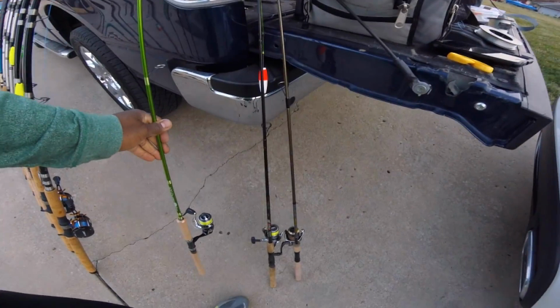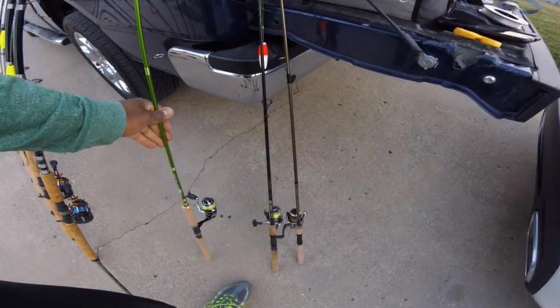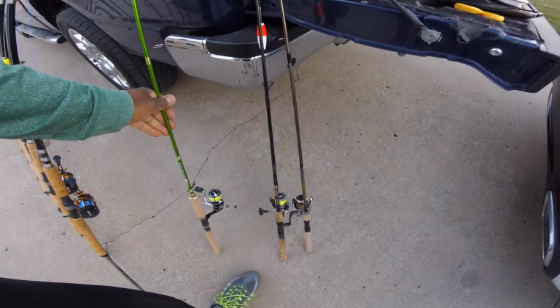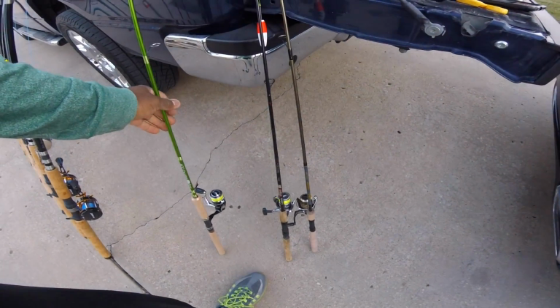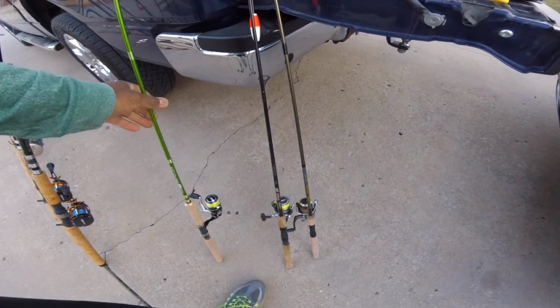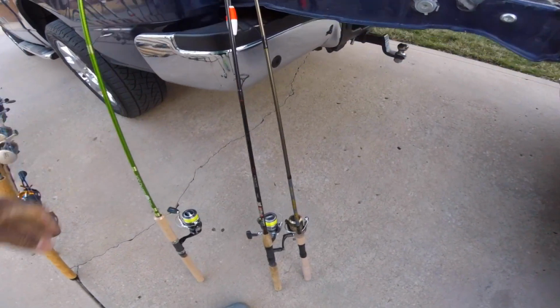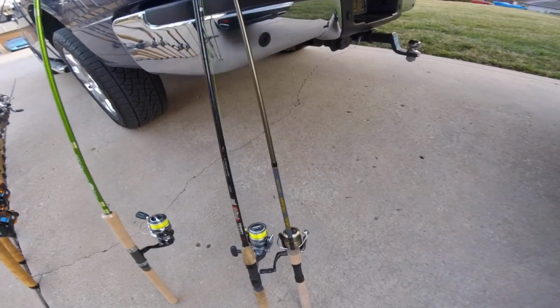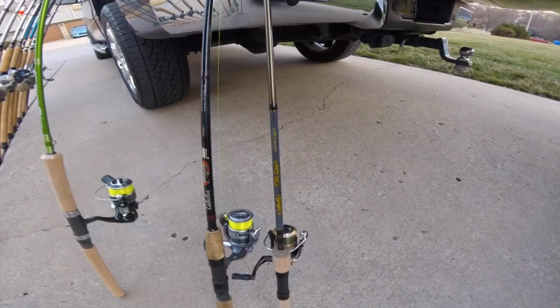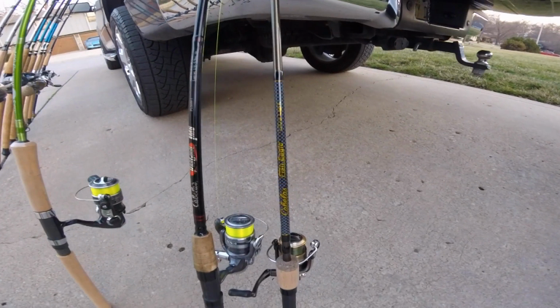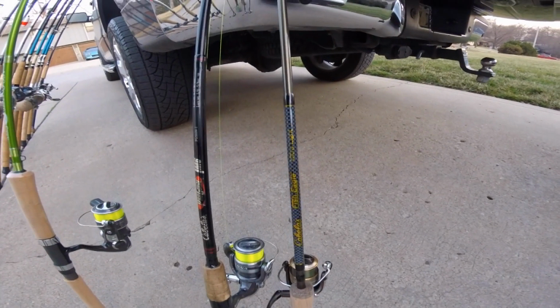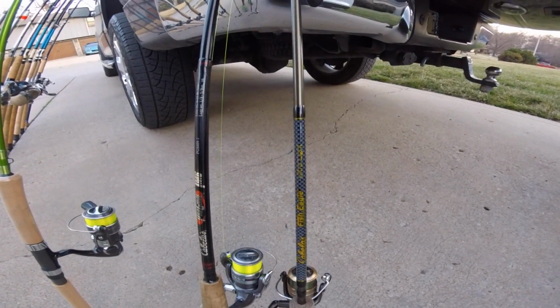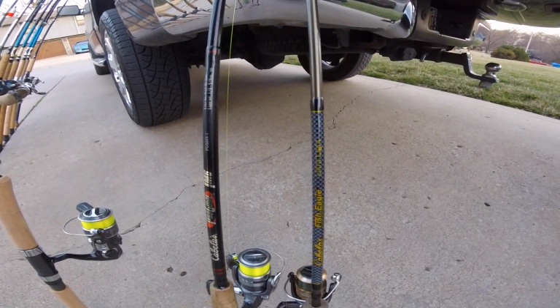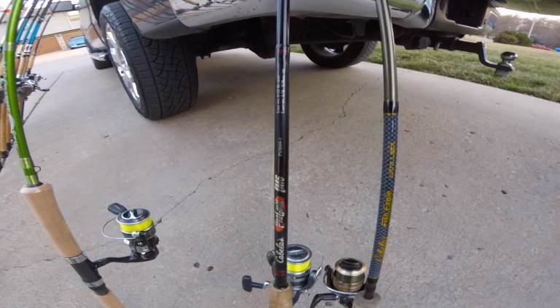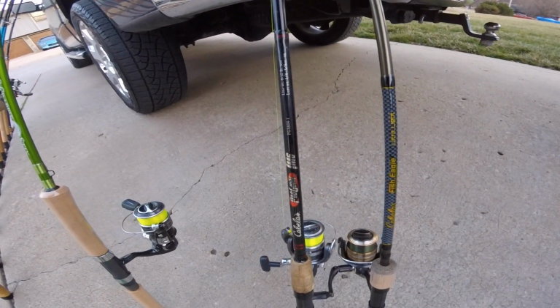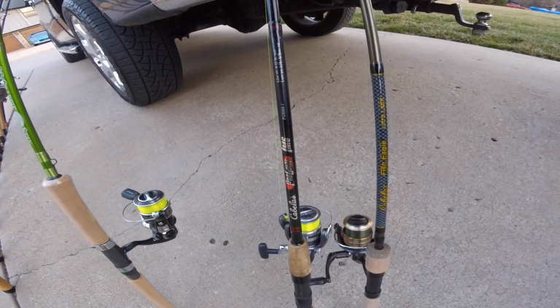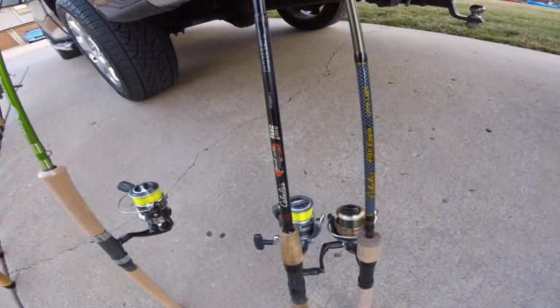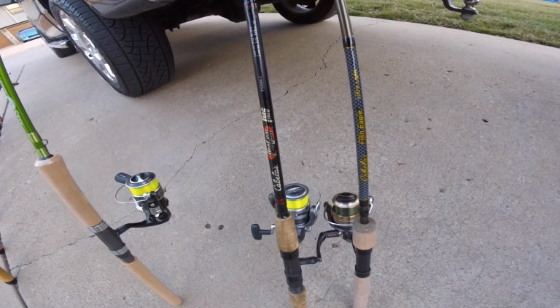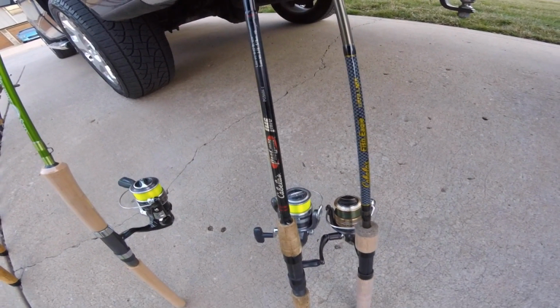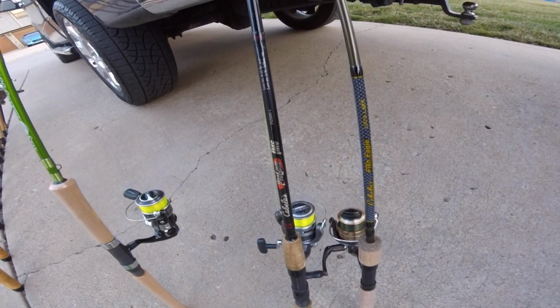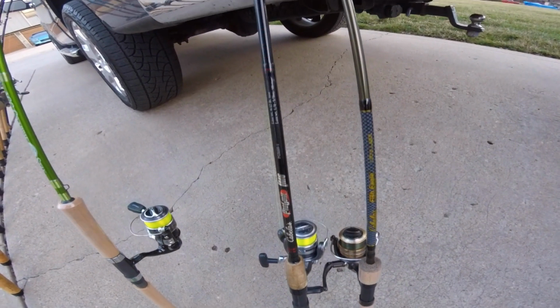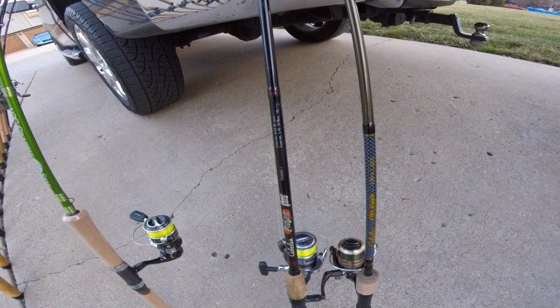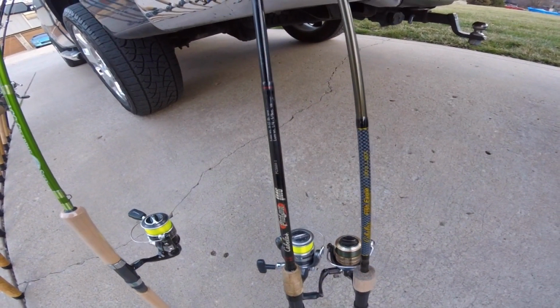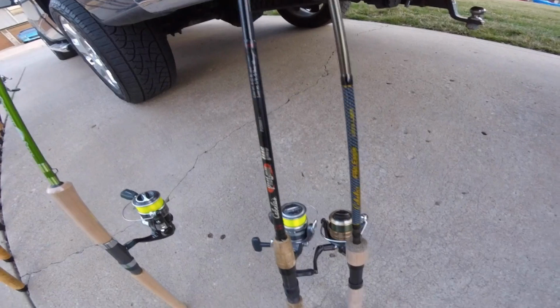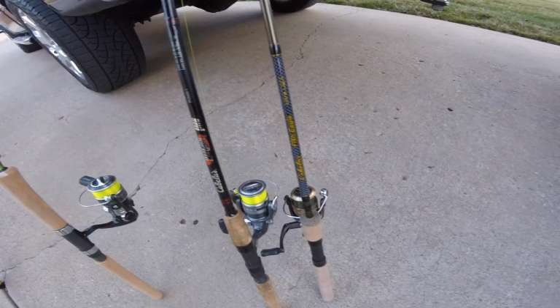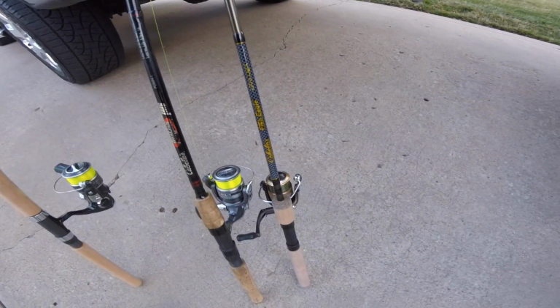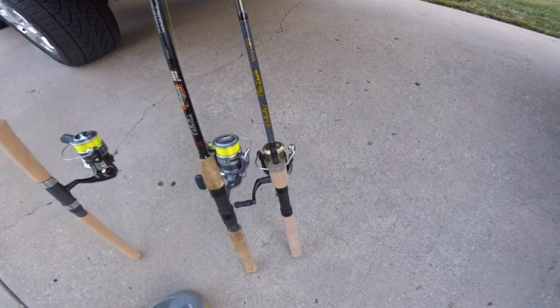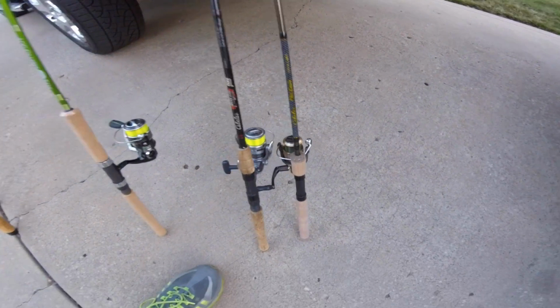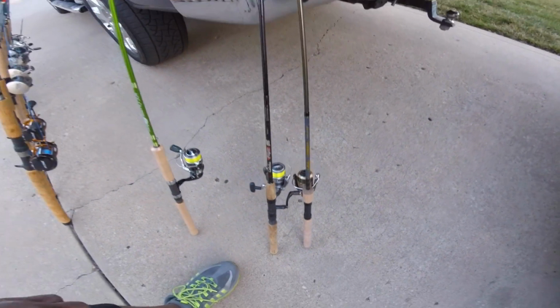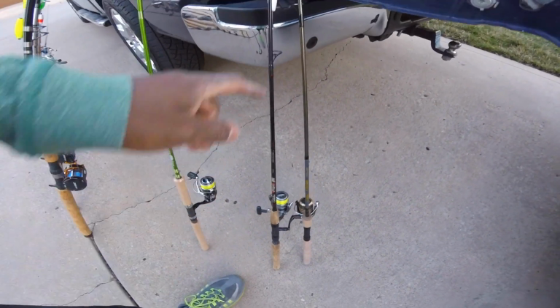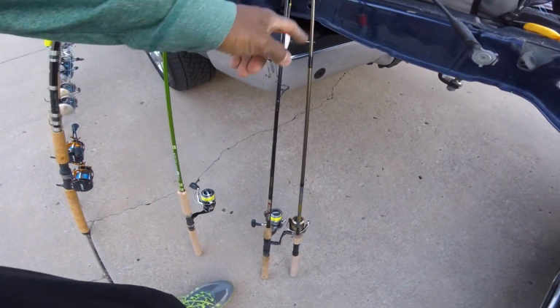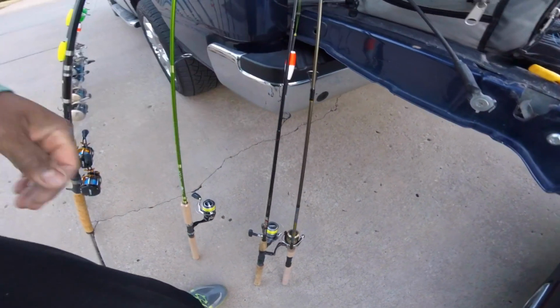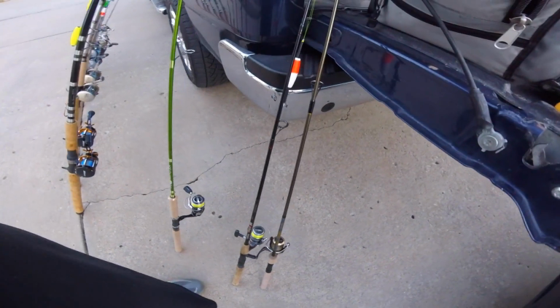And just a couple more of these Cabela's Fish Eagle IM6 — which I don't think they make anymore. Got a couple more of these as well.